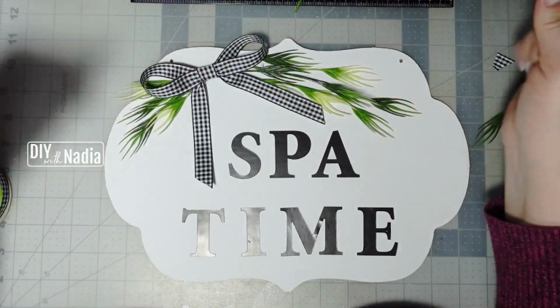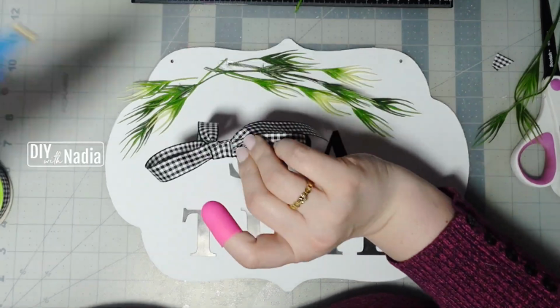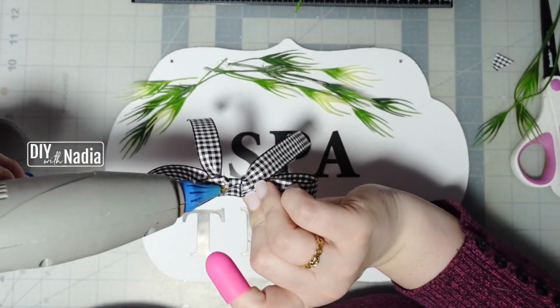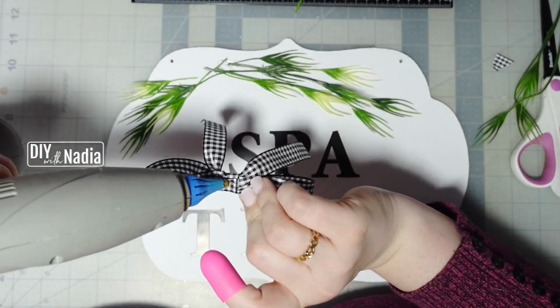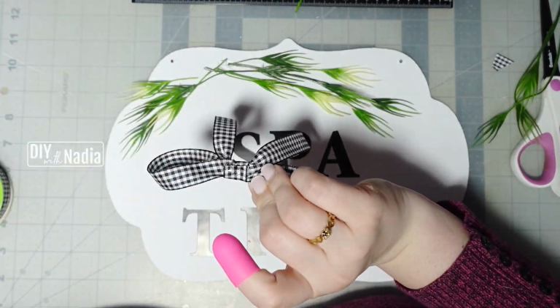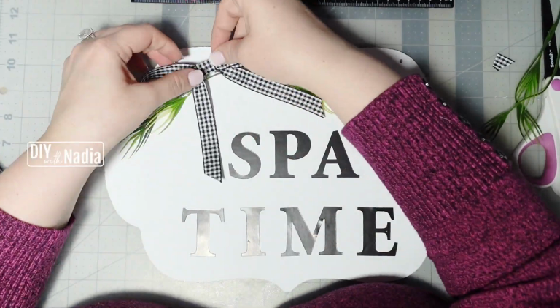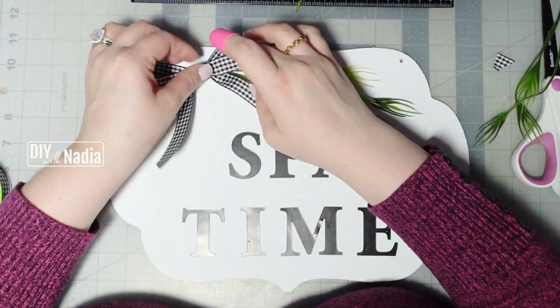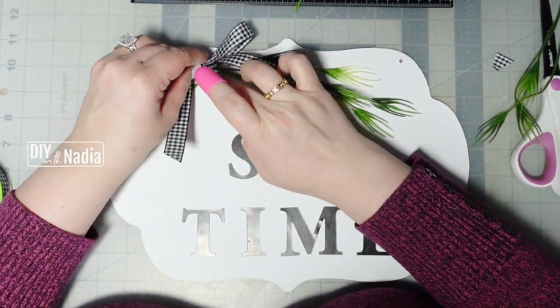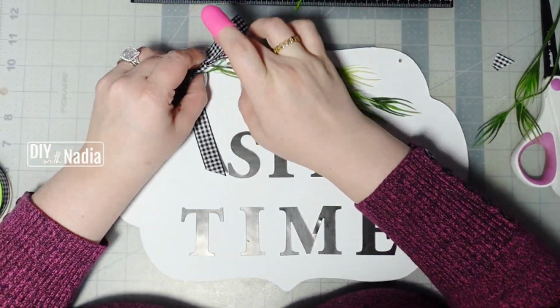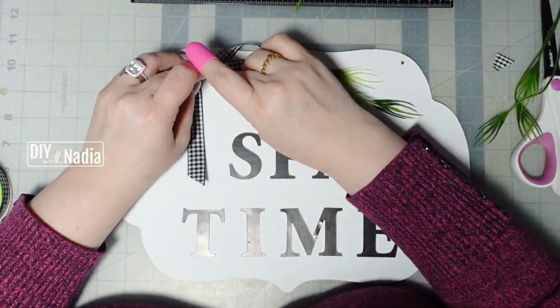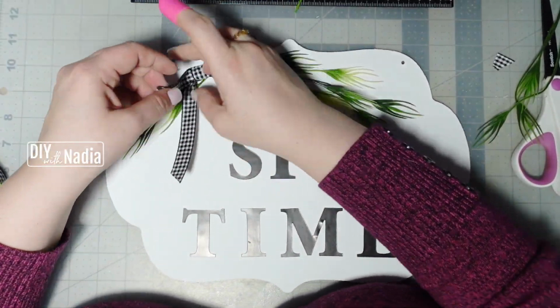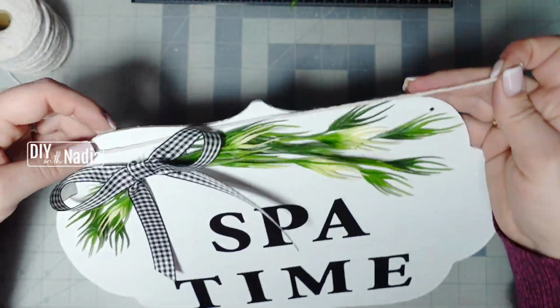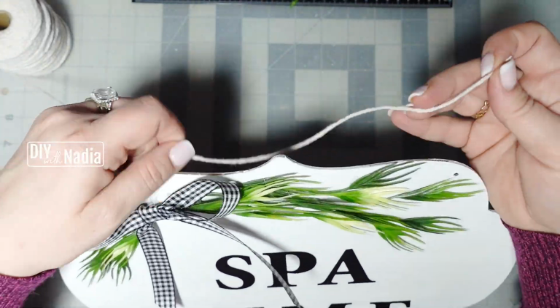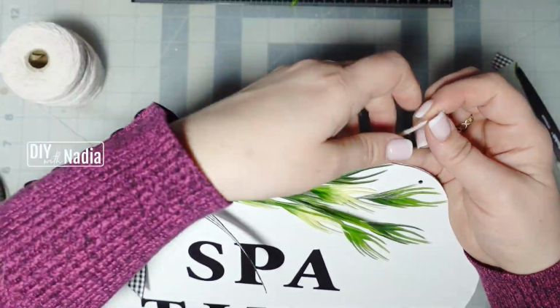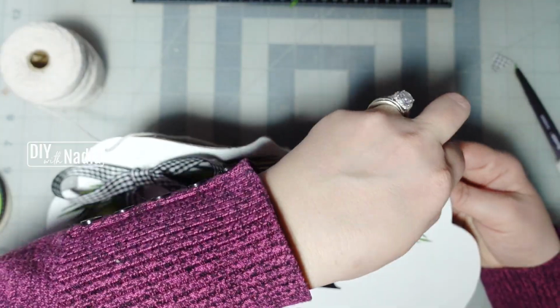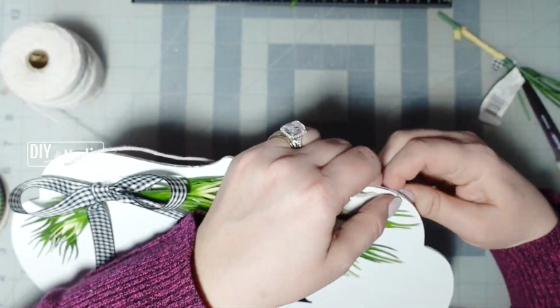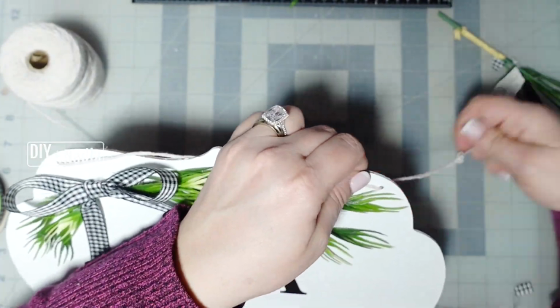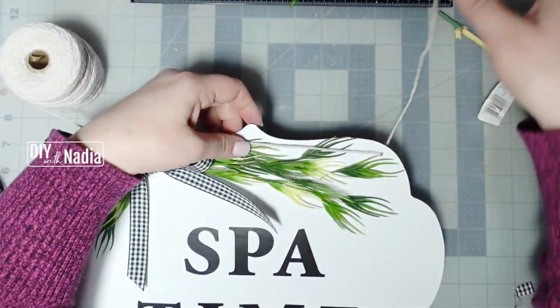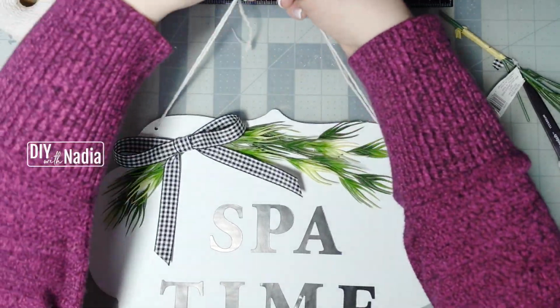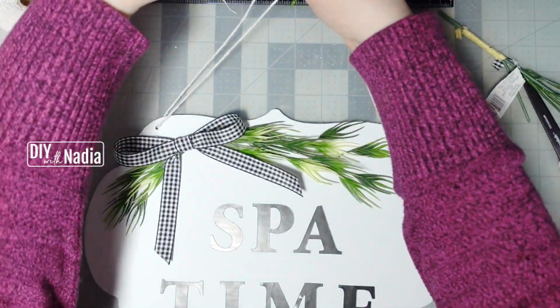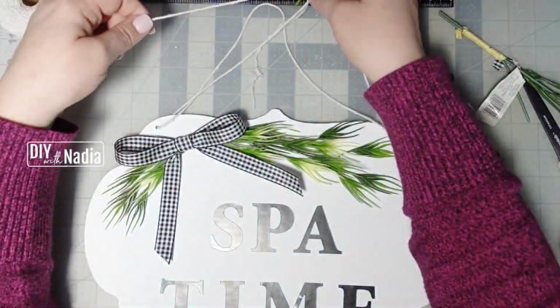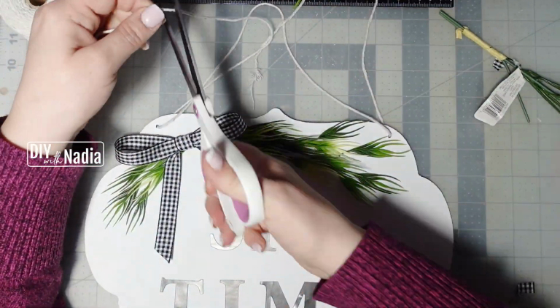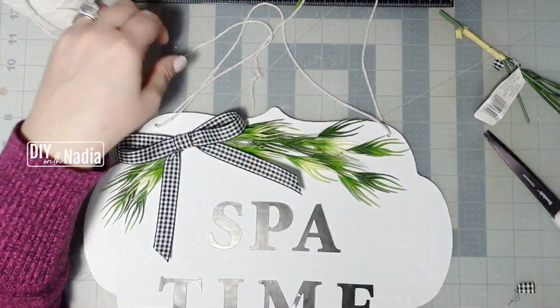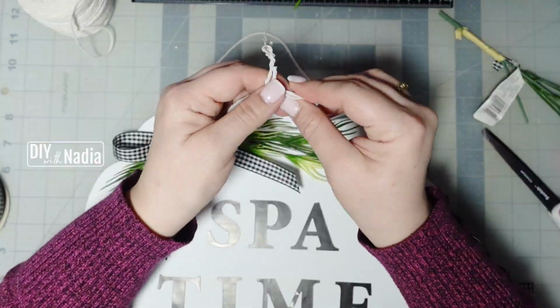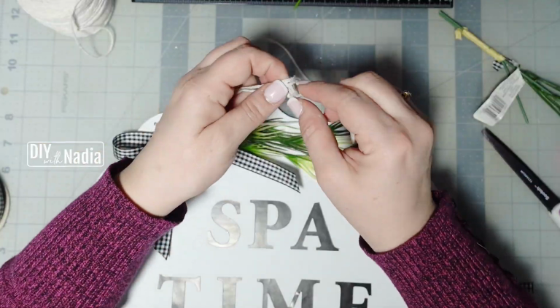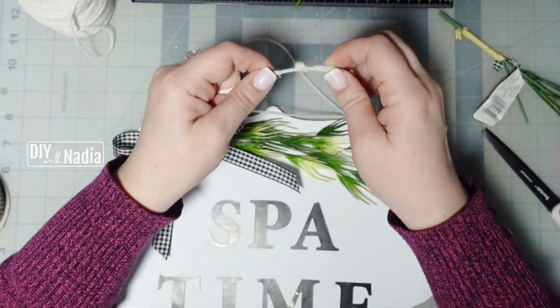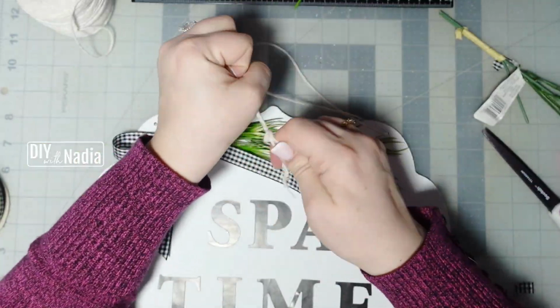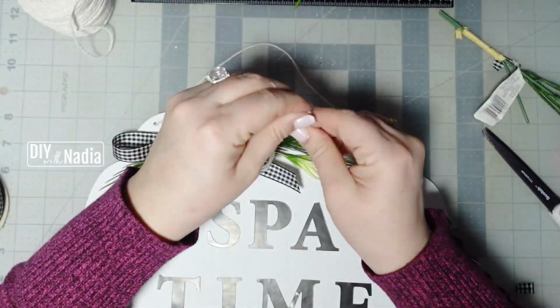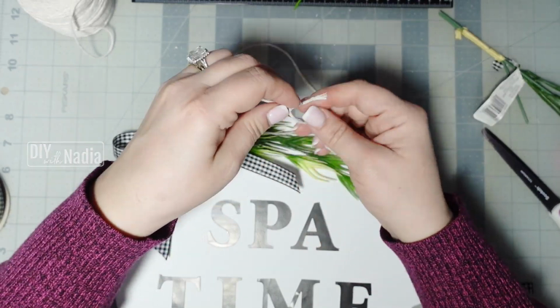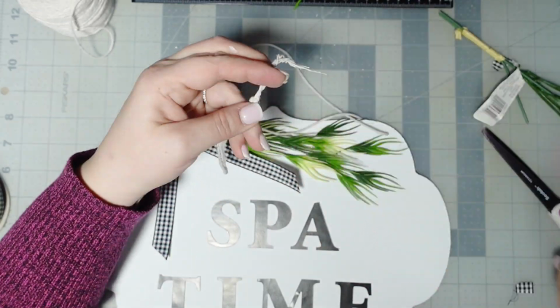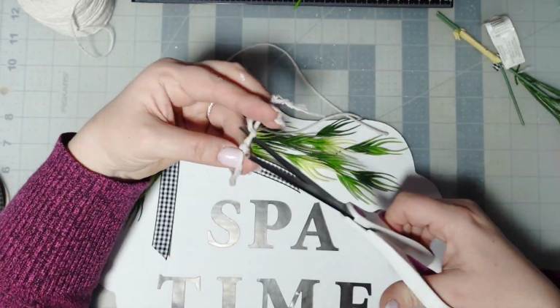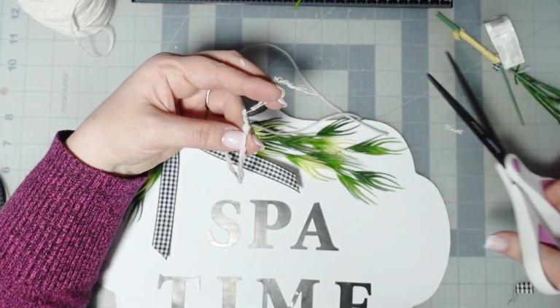Next I'm just hot gluing our sweet little bow in place, then grabbing this white string from the Dollar Tree, feeding it through both holes, and tying it off so we can hang the sign.